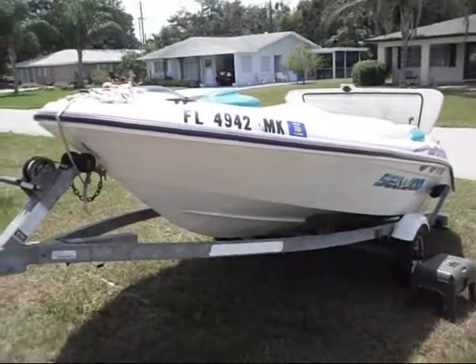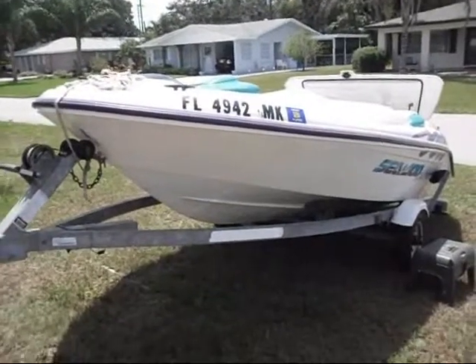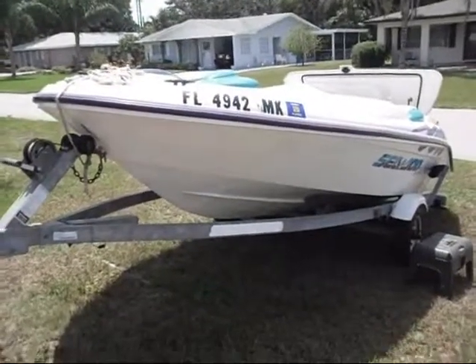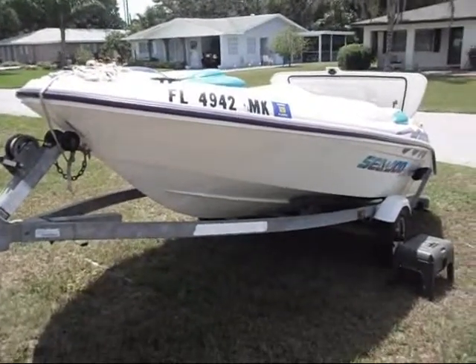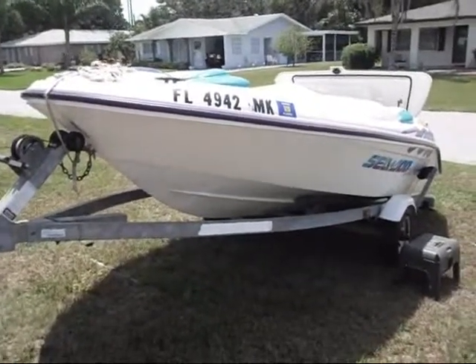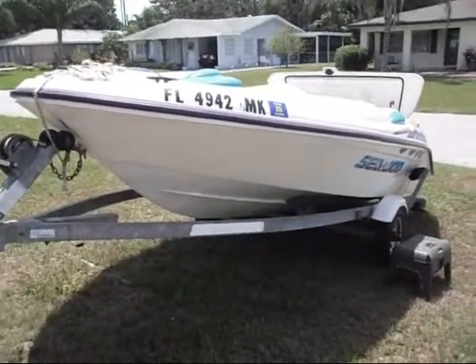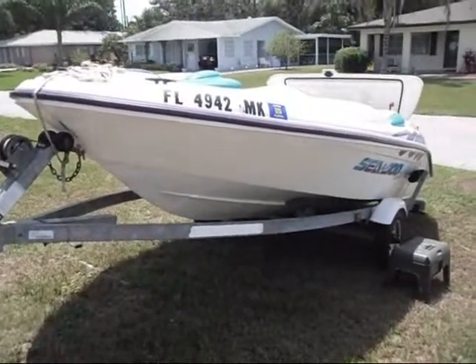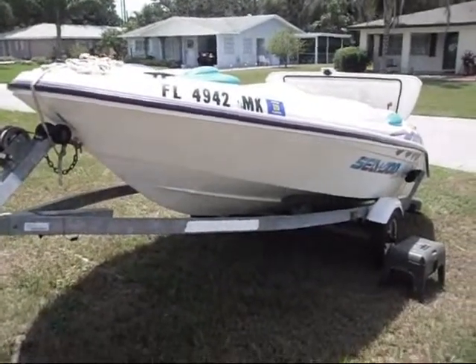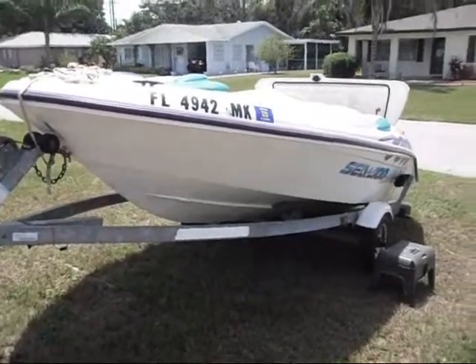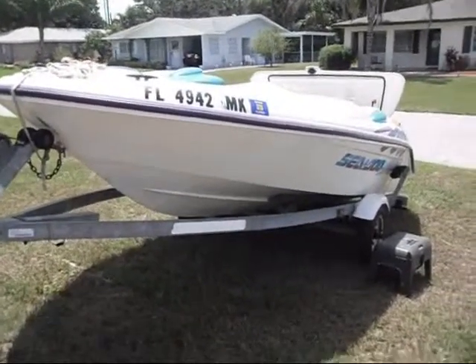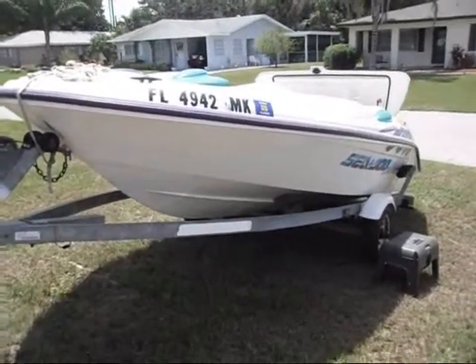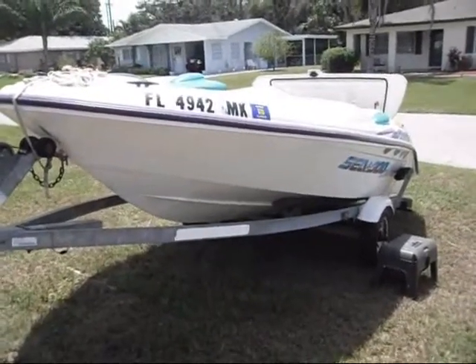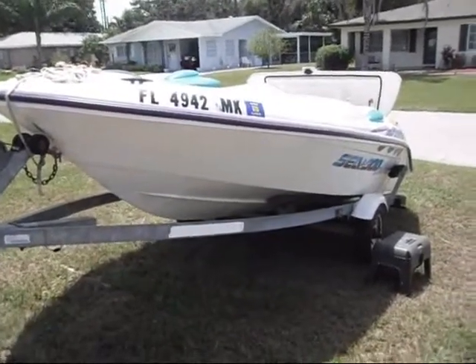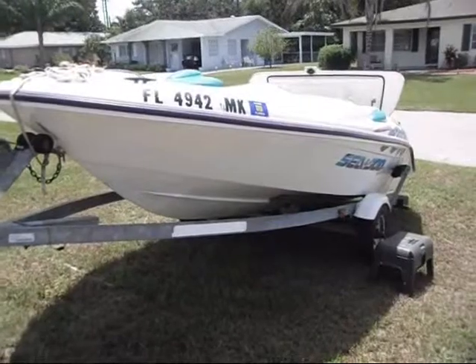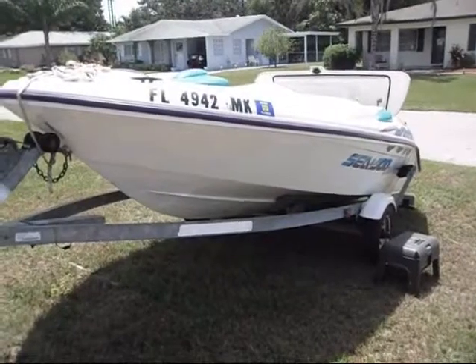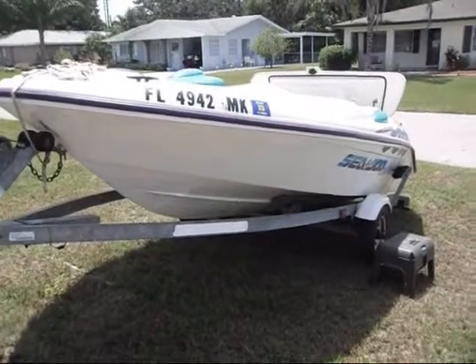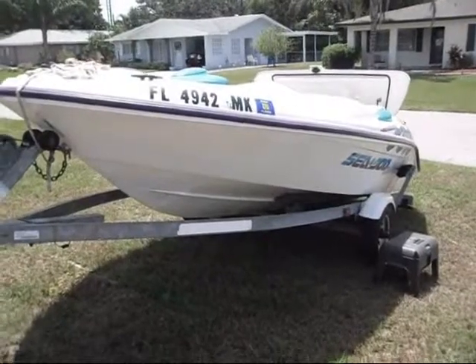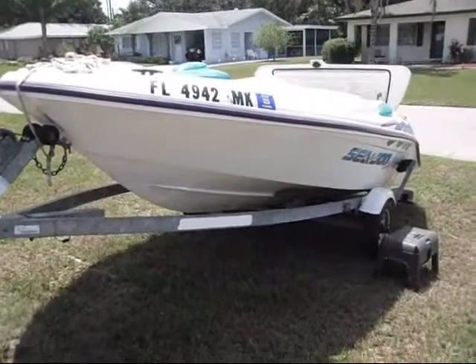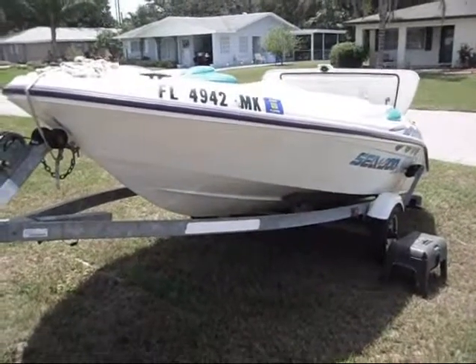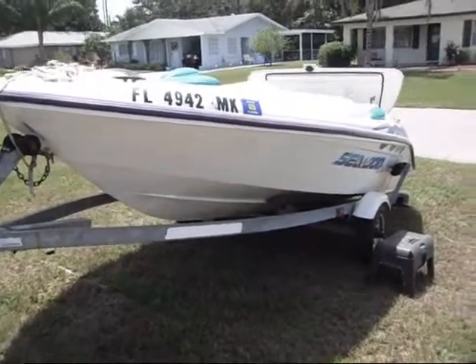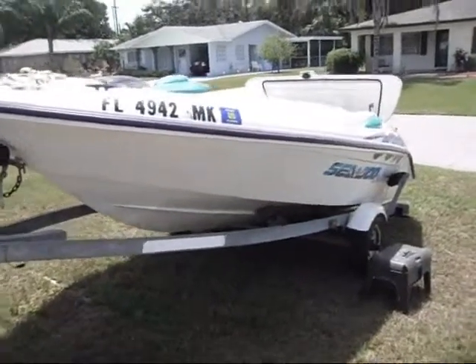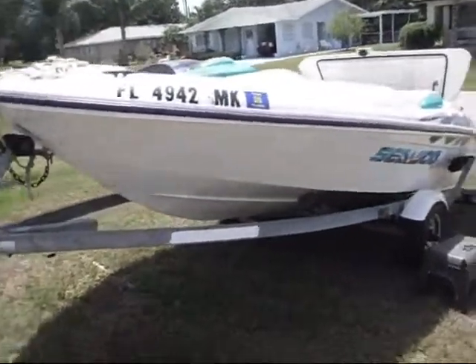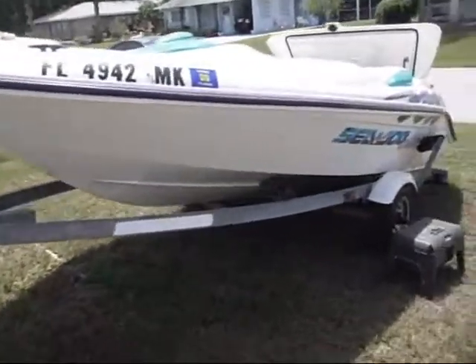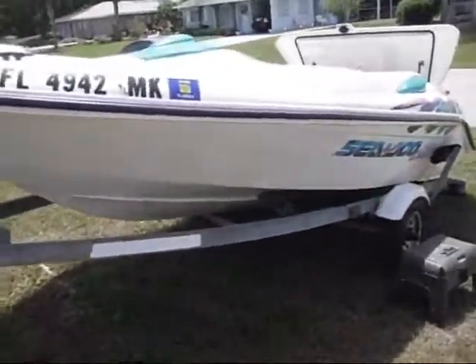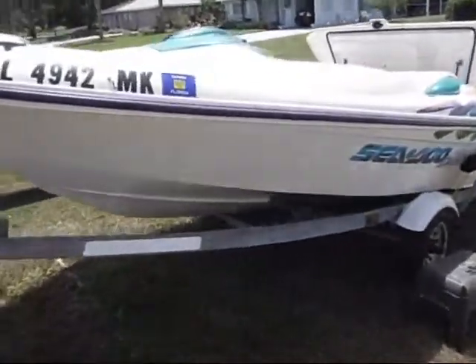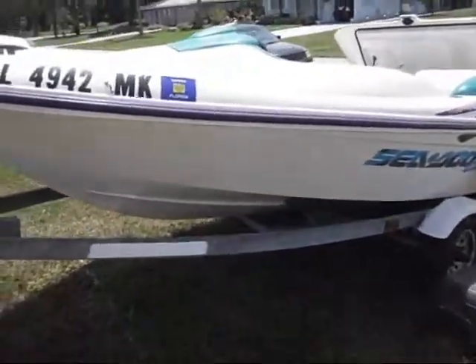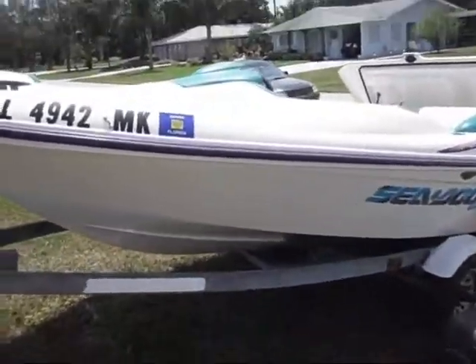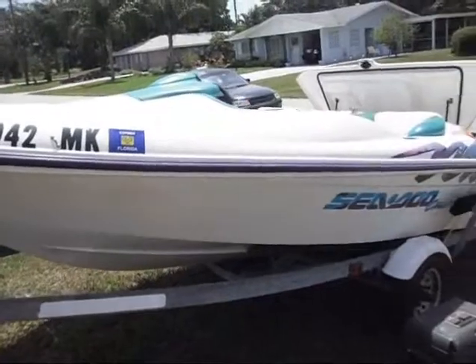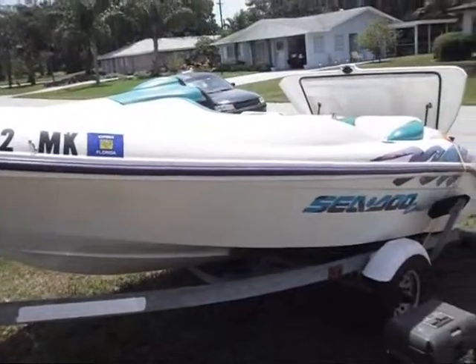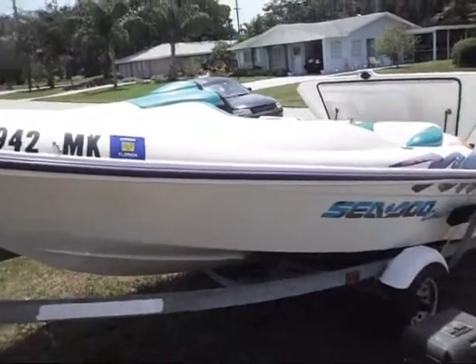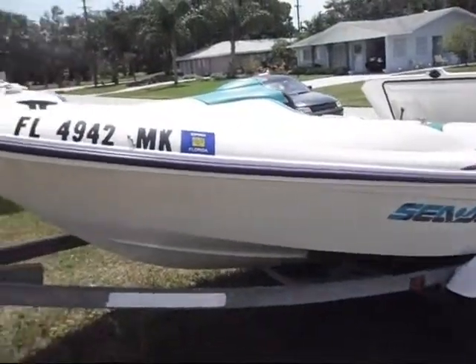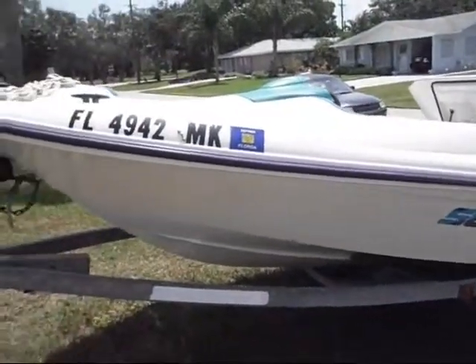It's got a brand new drive system in it — the whole jet's been rebuilt. This thing runs perfect, everything's in excellent condition.